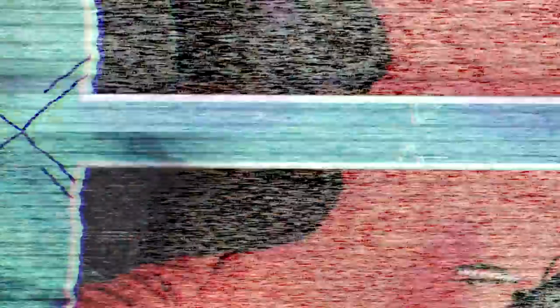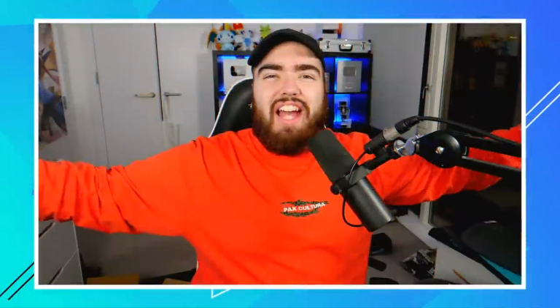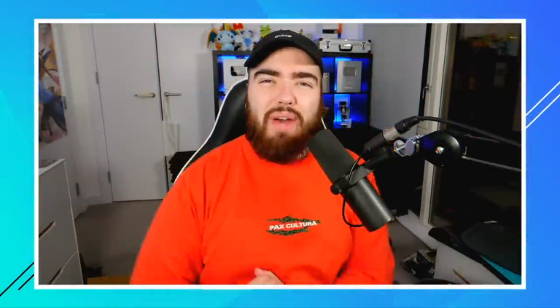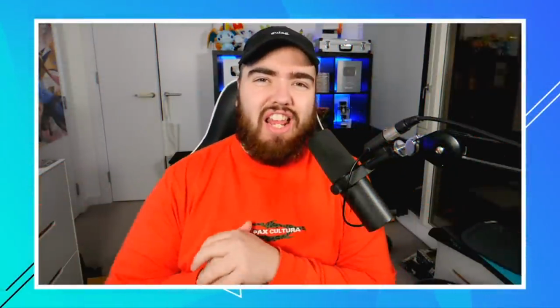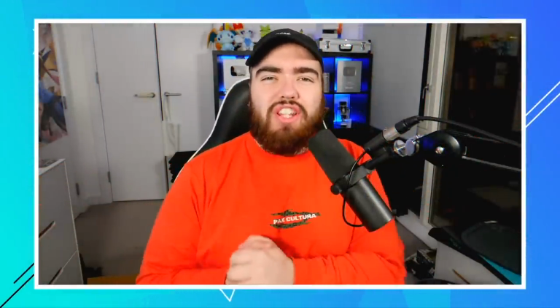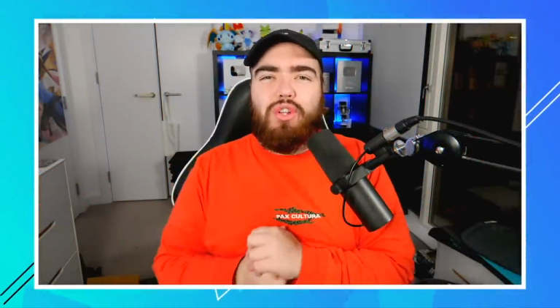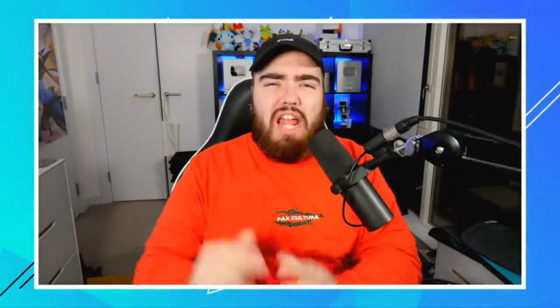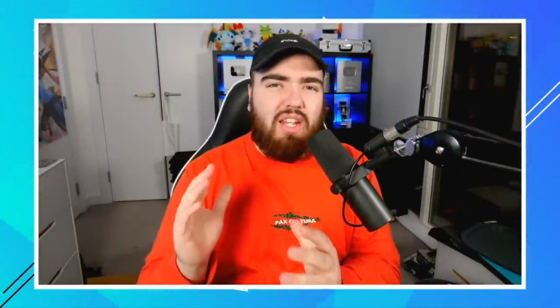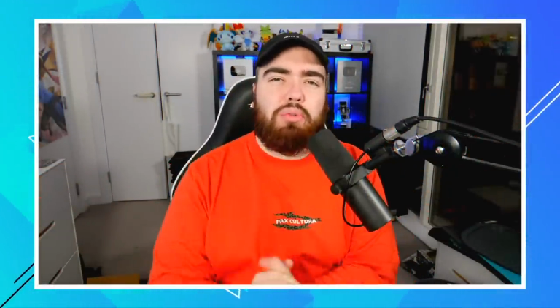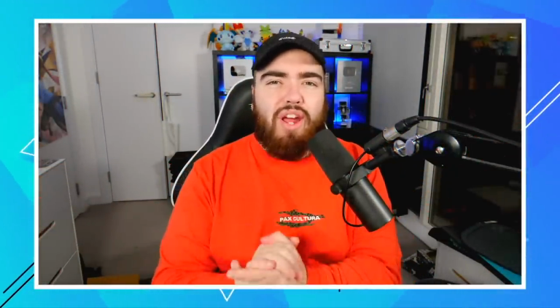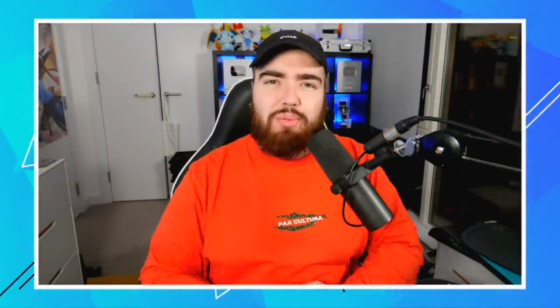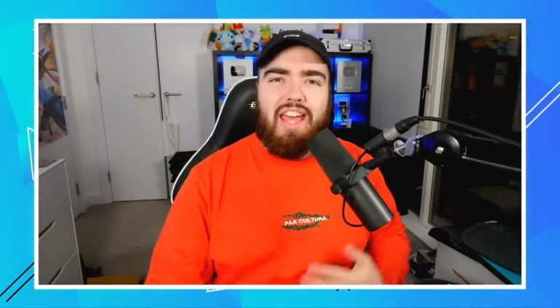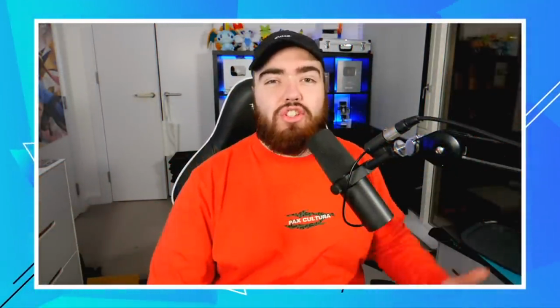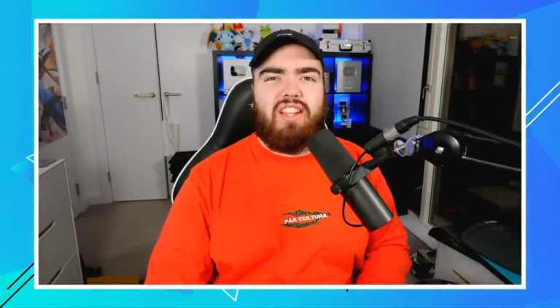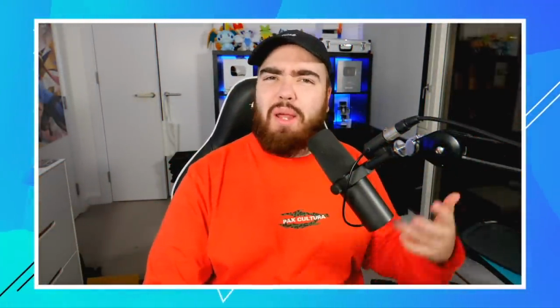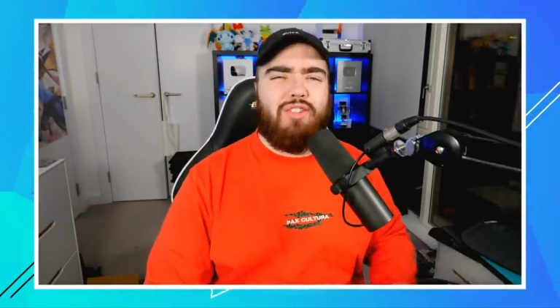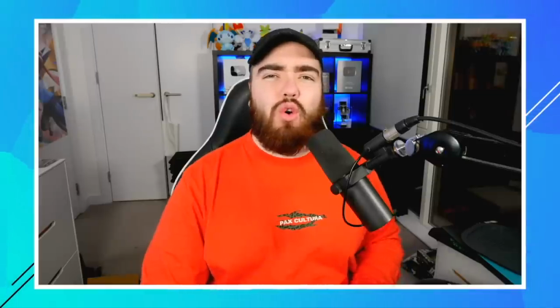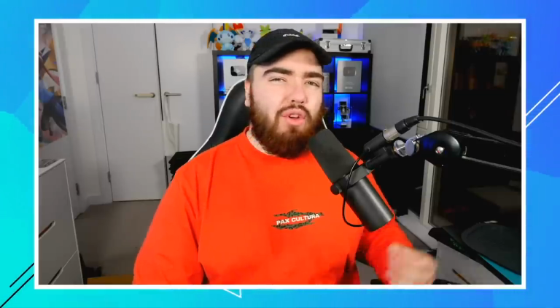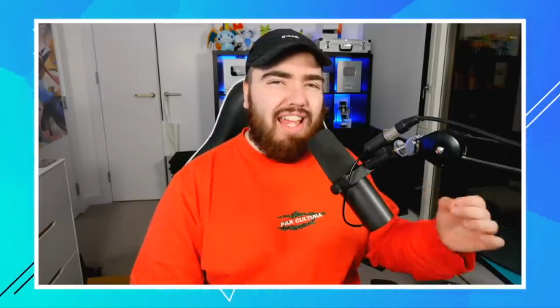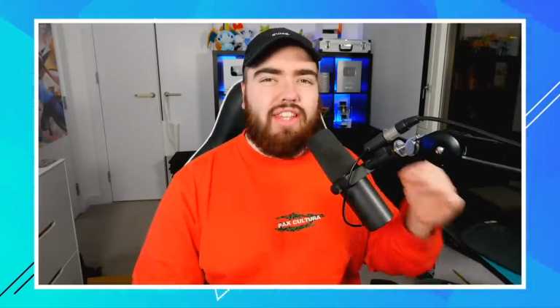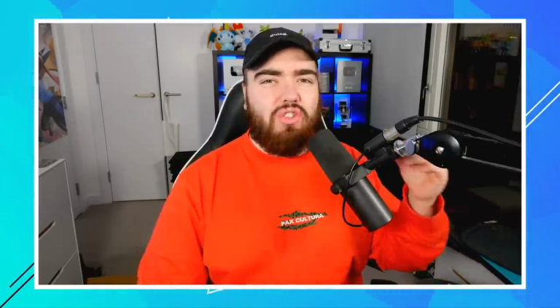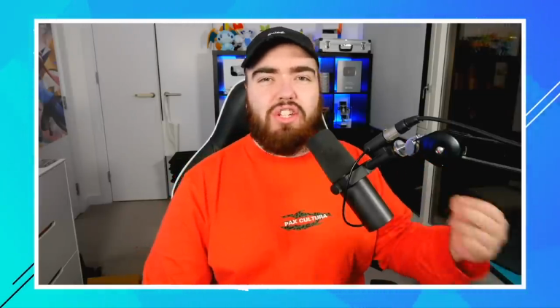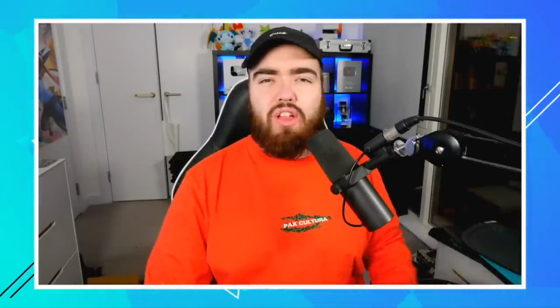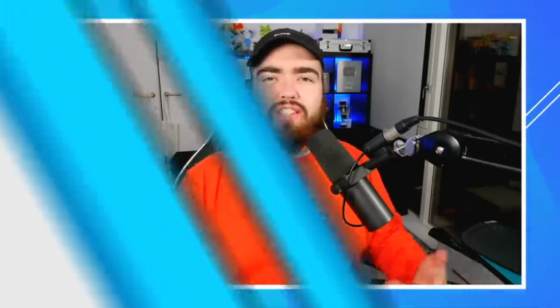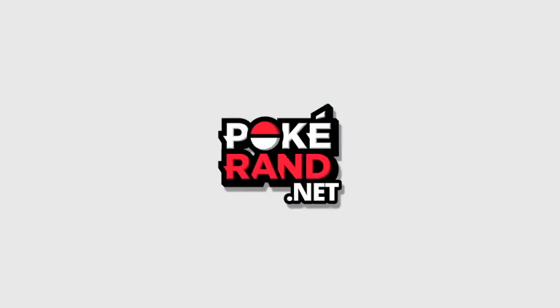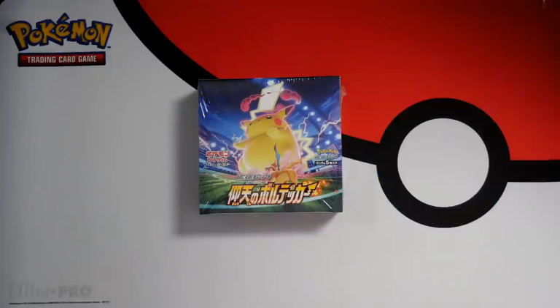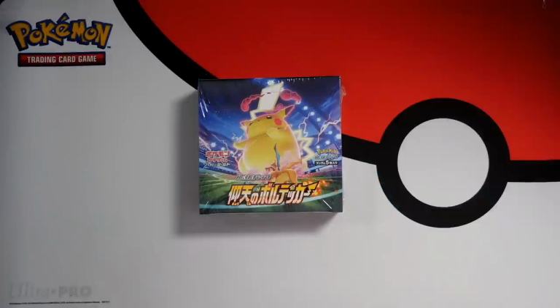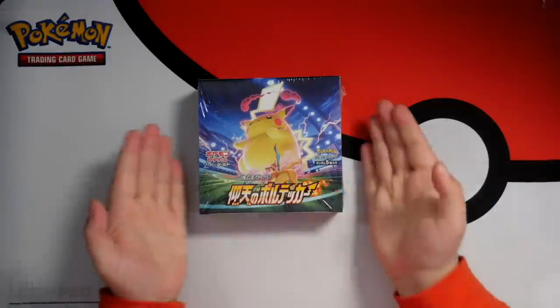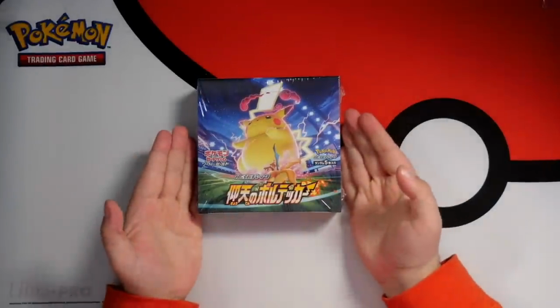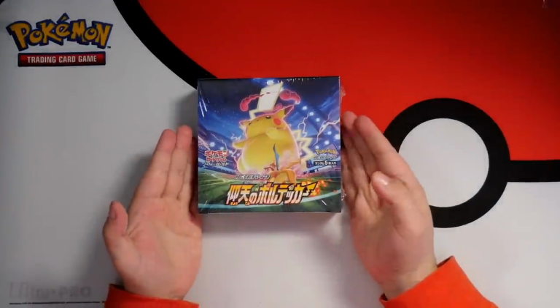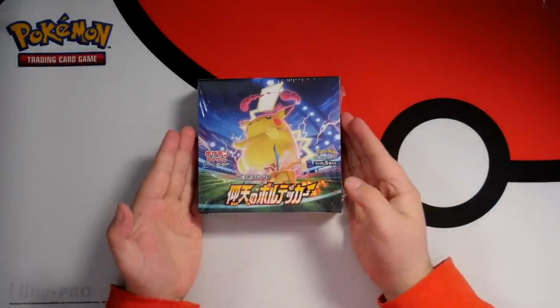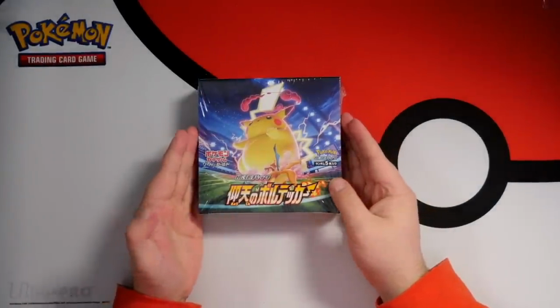Yo, welcome back to the channel. Hopefully you're all doing good. Finally, we are opening the brand new Japanese set, Astonishing slash Amazing Vault Tackle. I'm not sure exactly on the English translation, but all I know is it's got a massive, fat, chunky Pikachu on the front, and that's all I need.